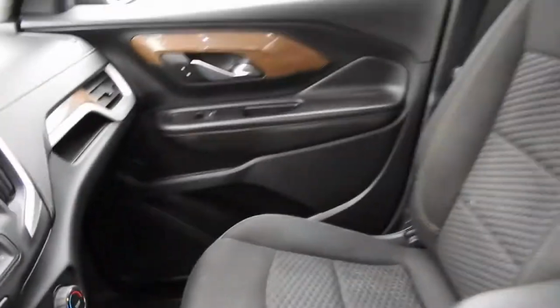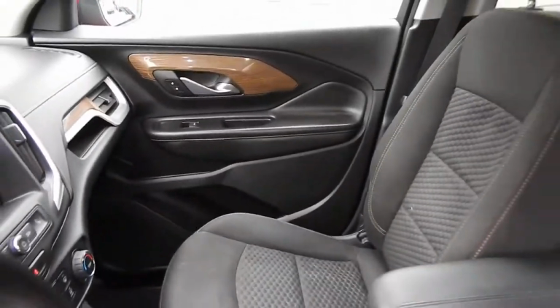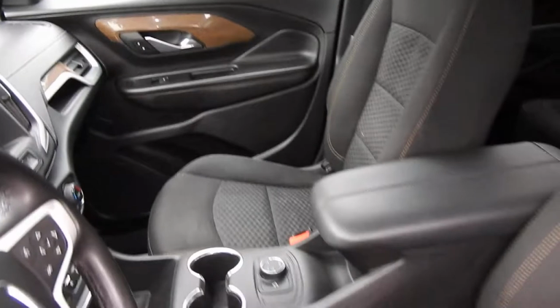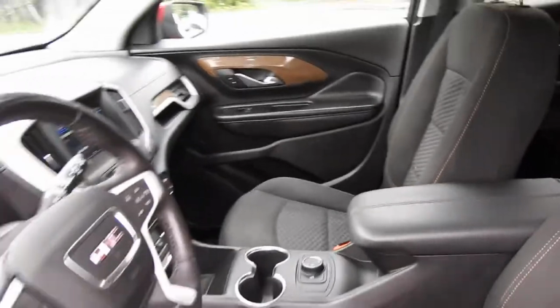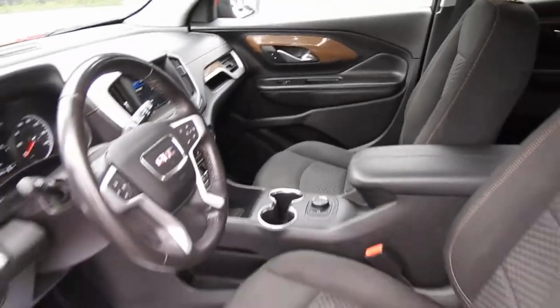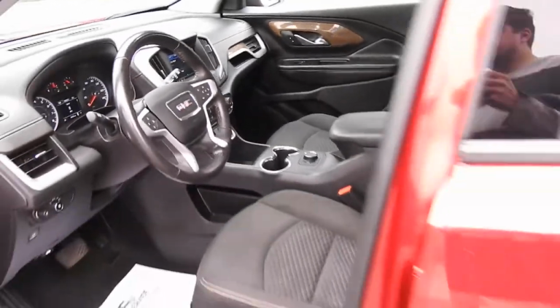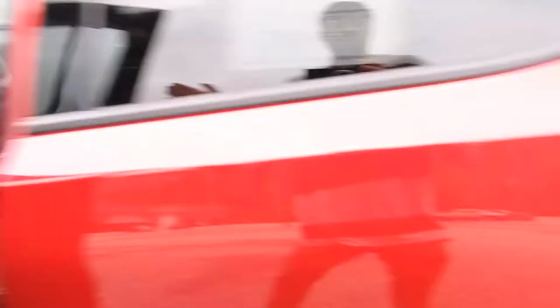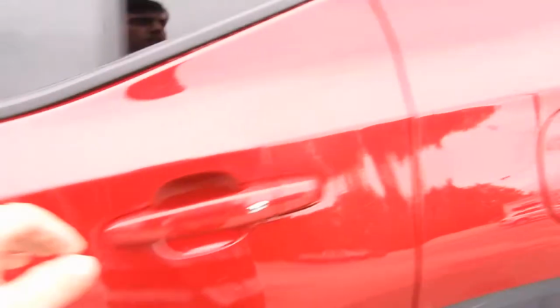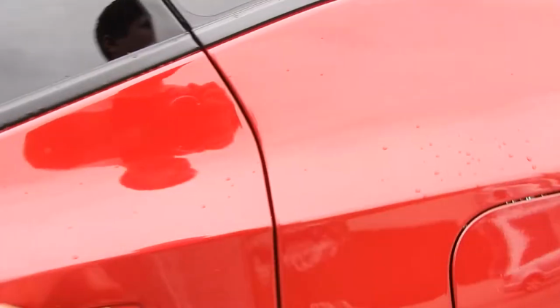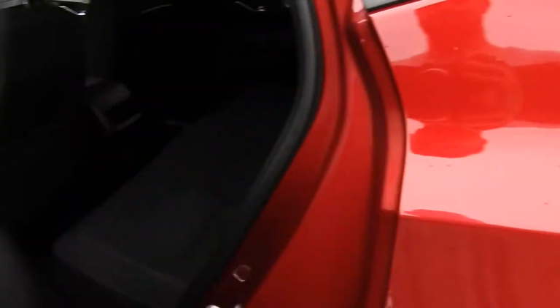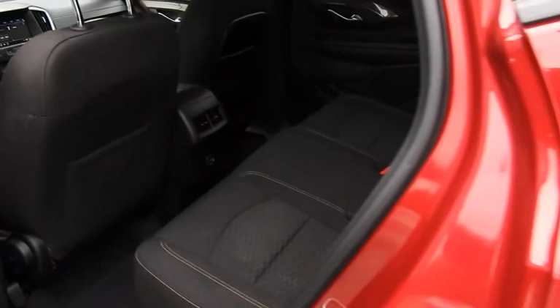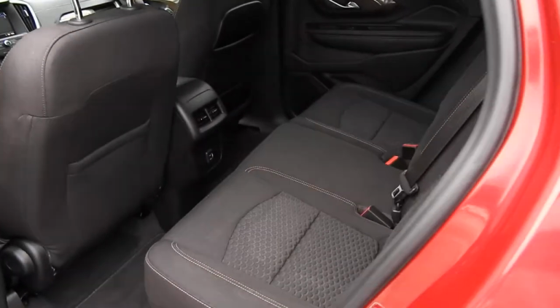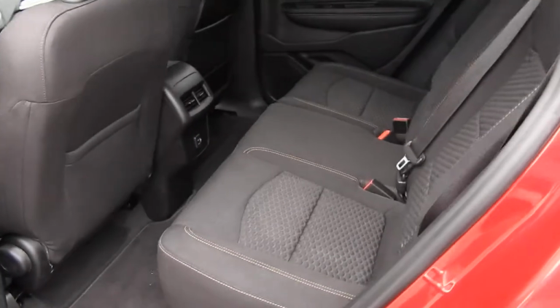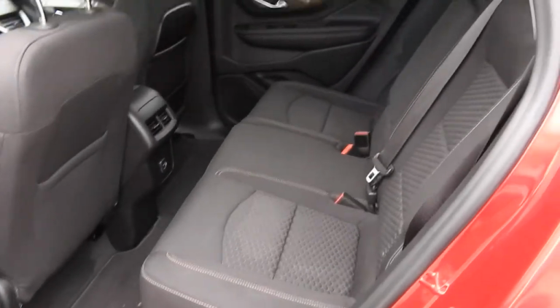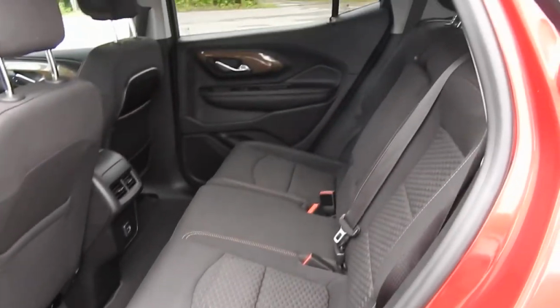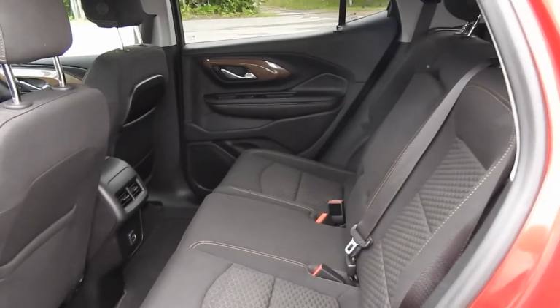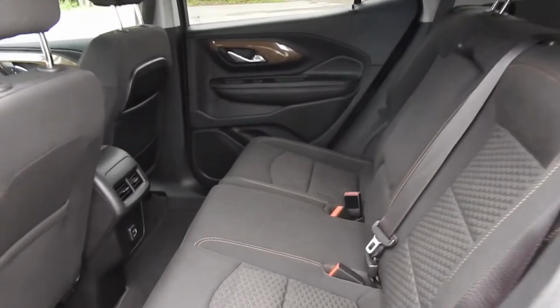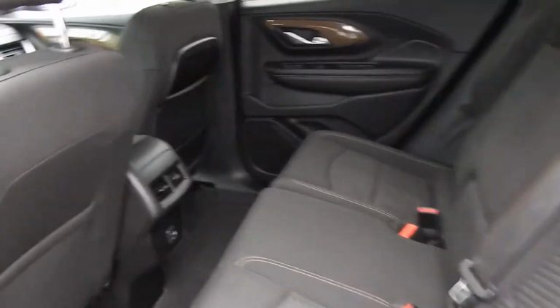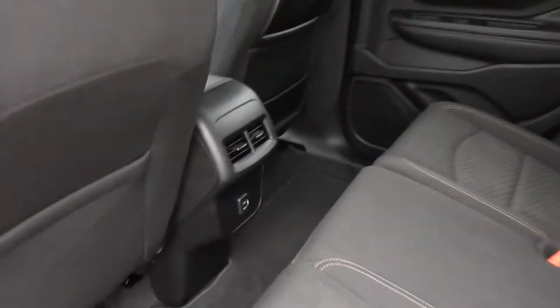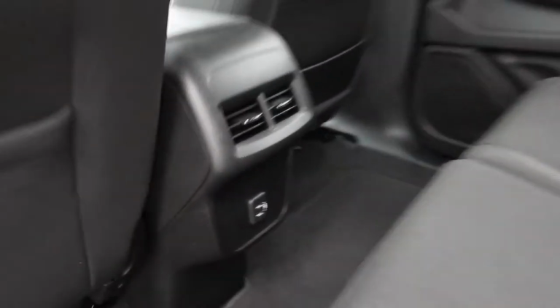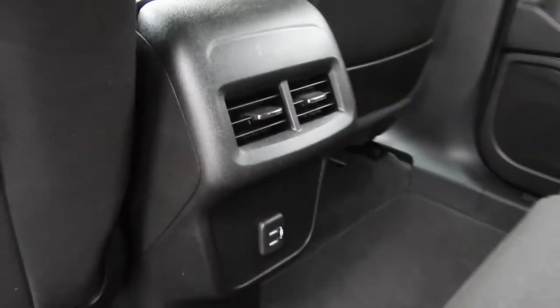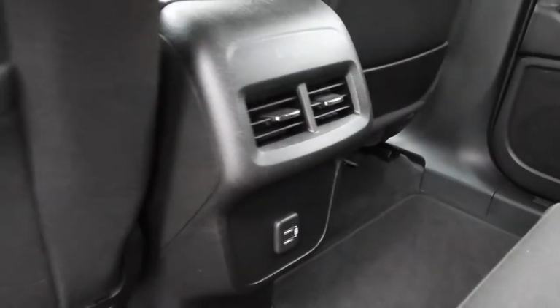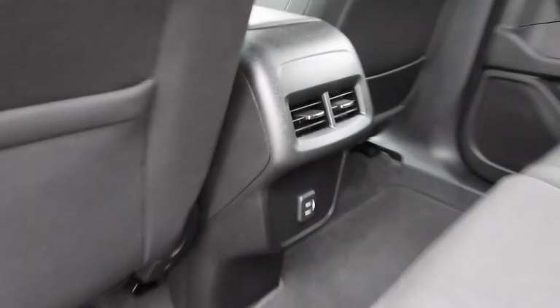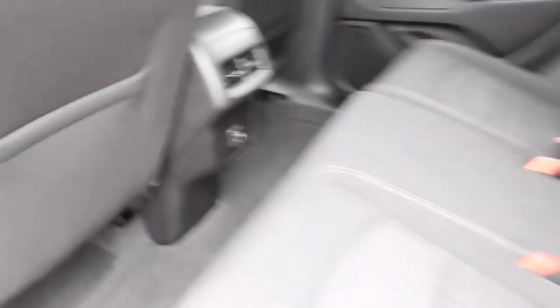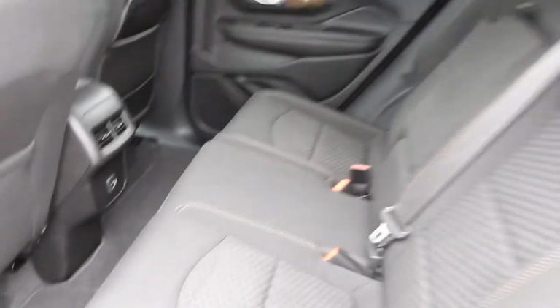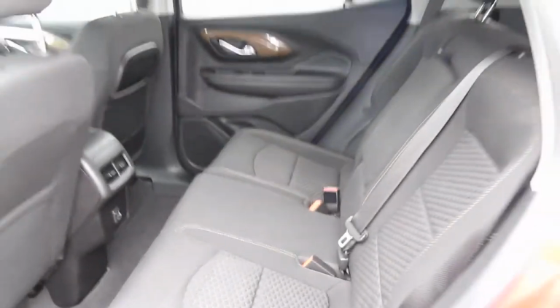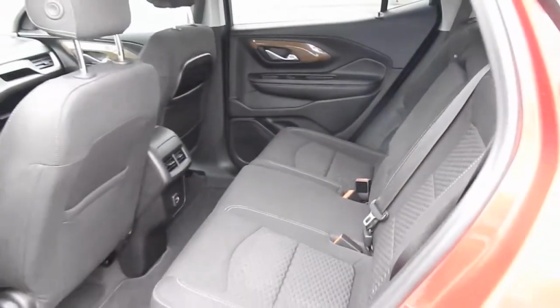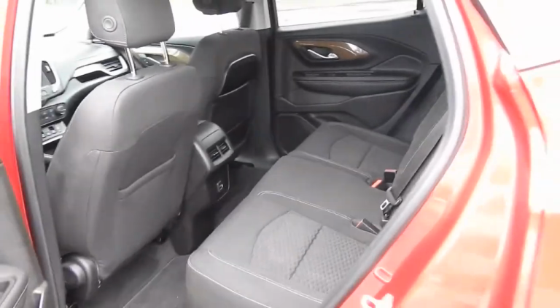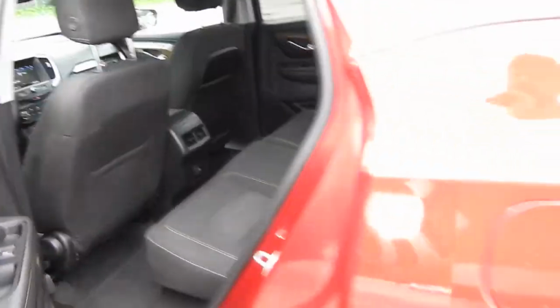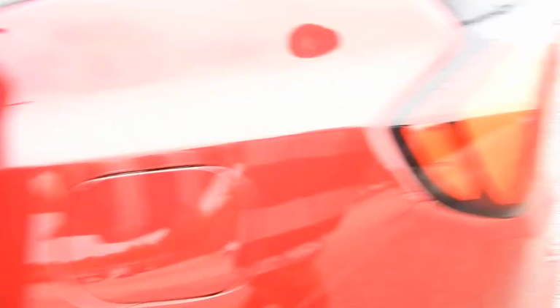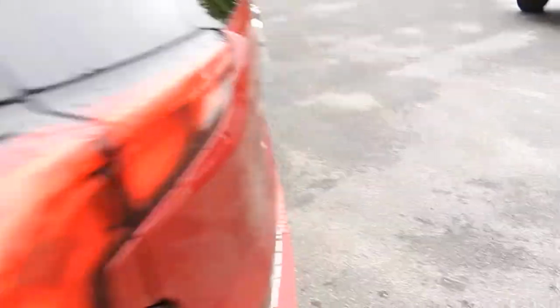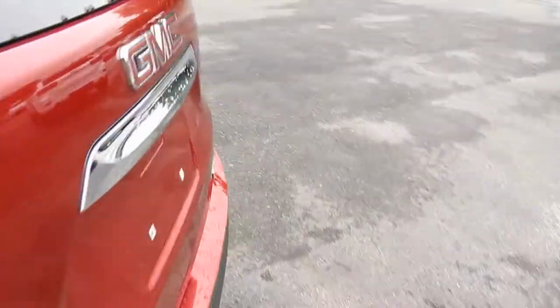Take a look at the back seat here — got plenty of leg room for your passengers back here, they also do have some charge ports and air vents. These seats also do fold right flat down if need be.